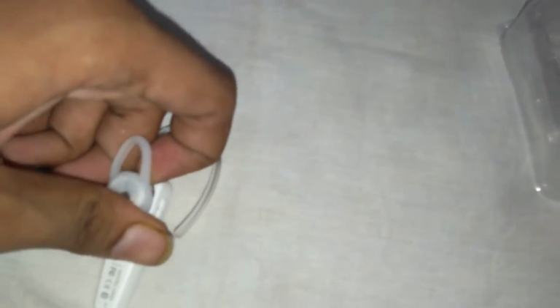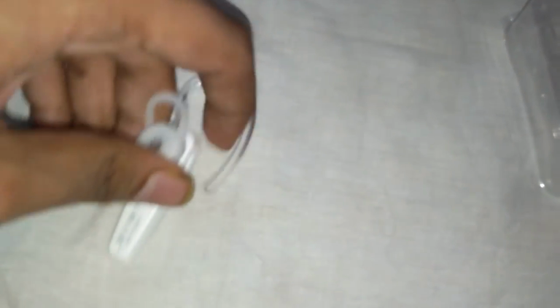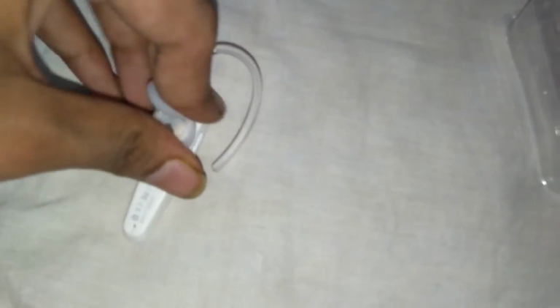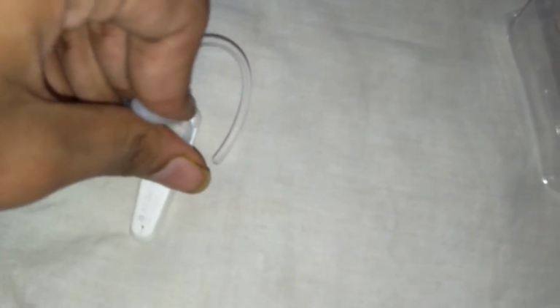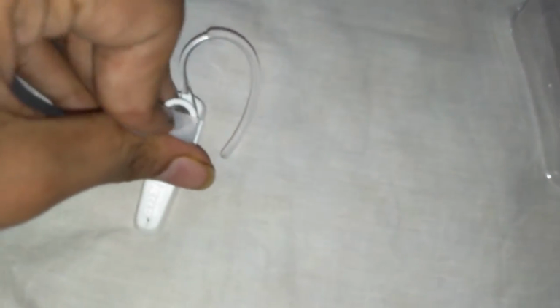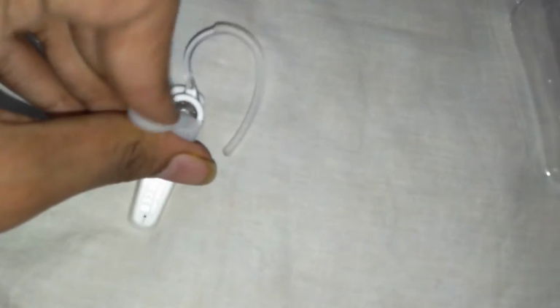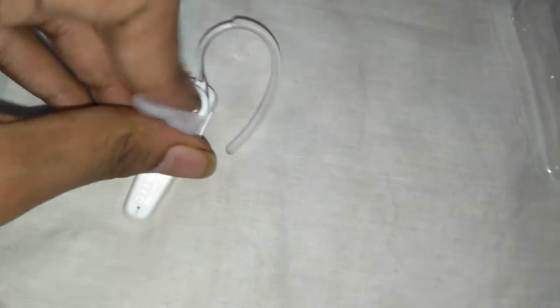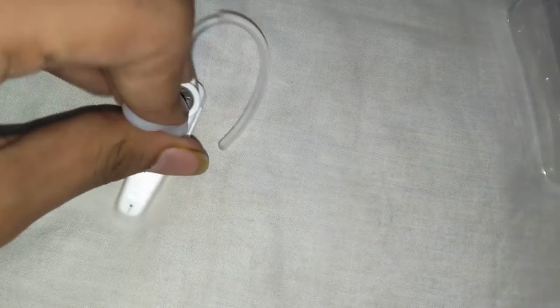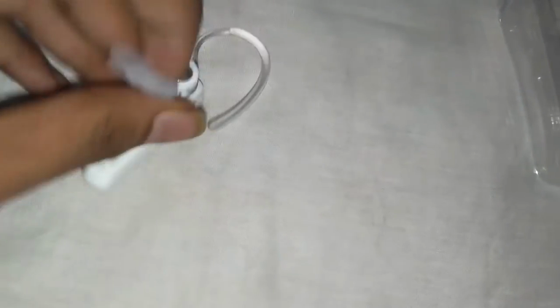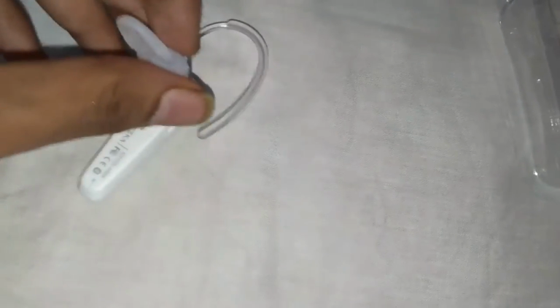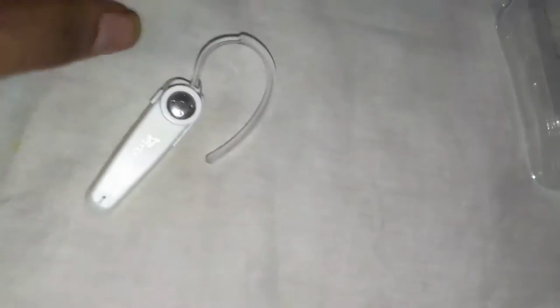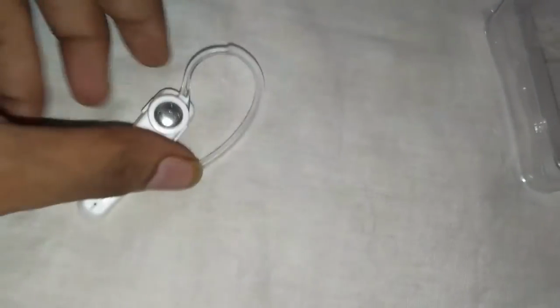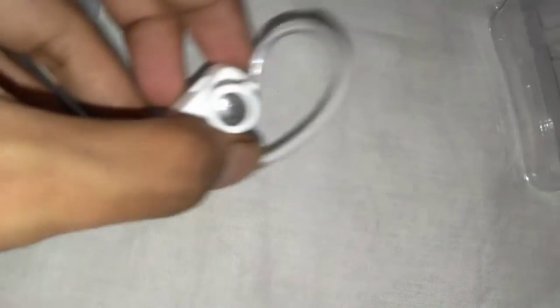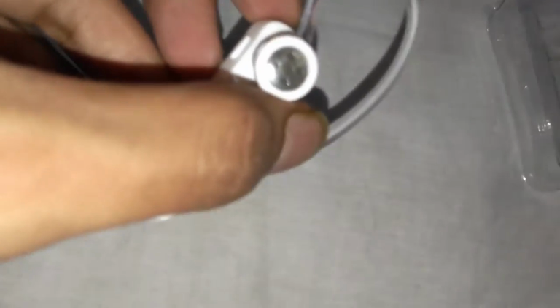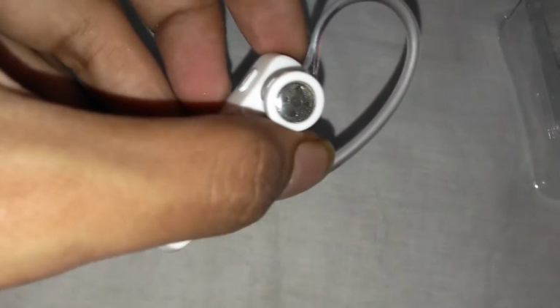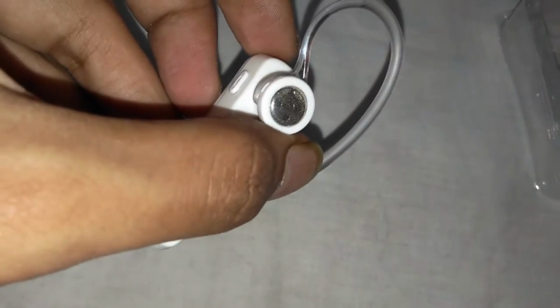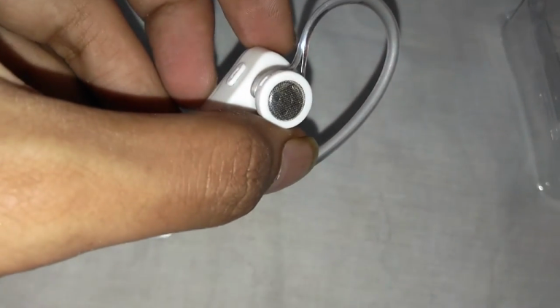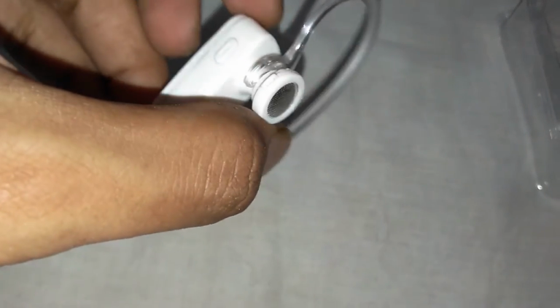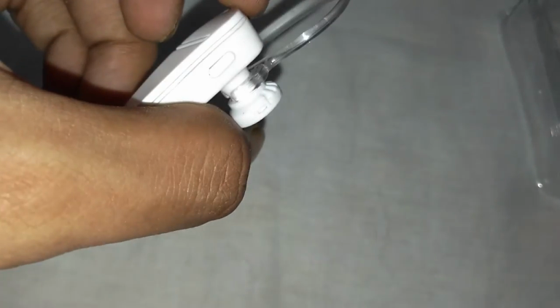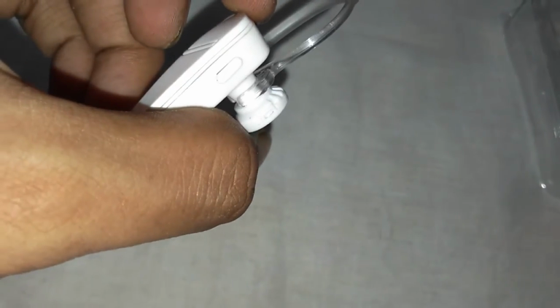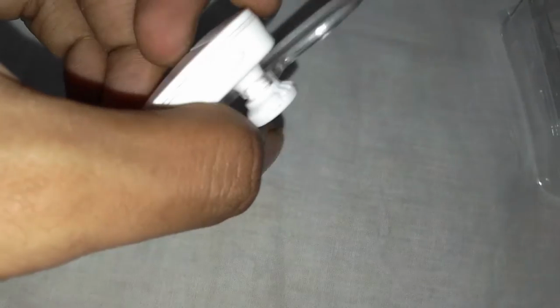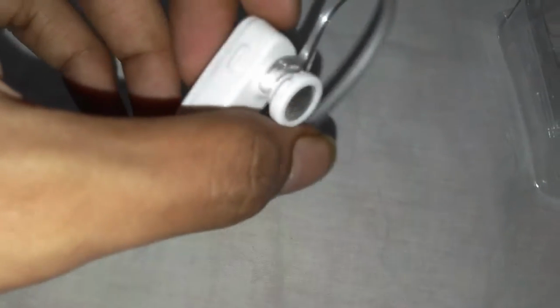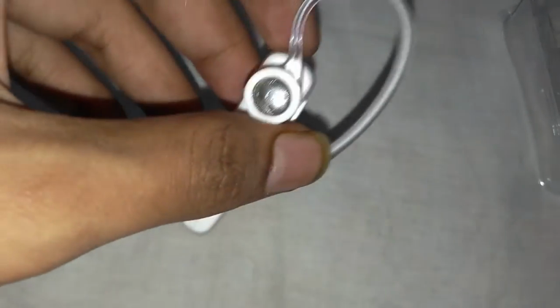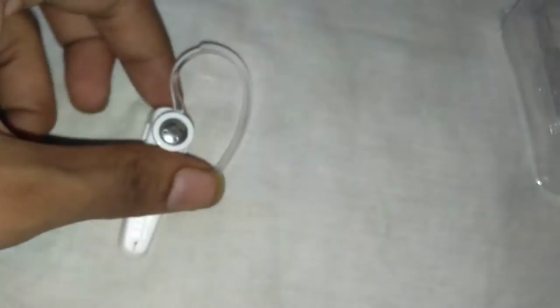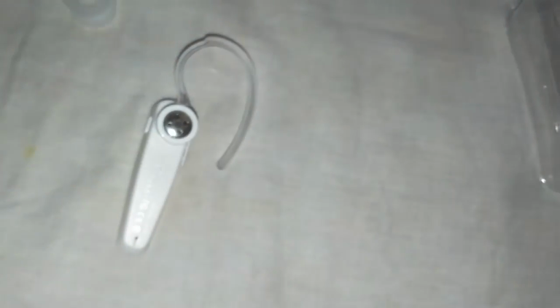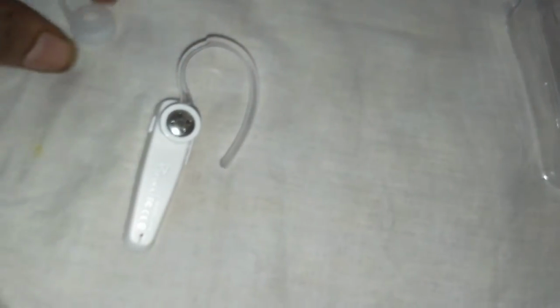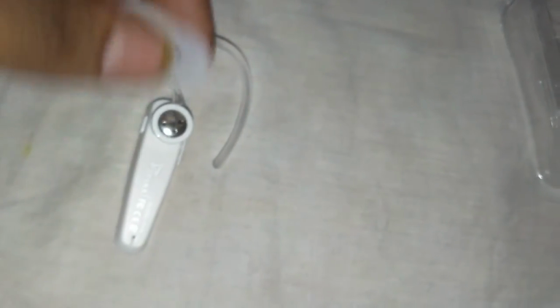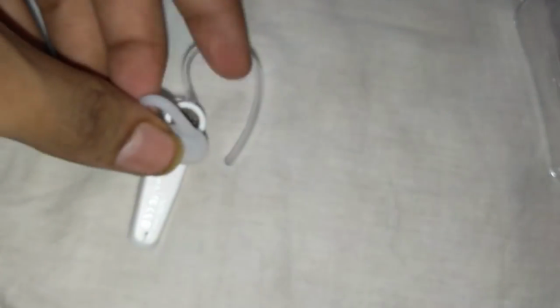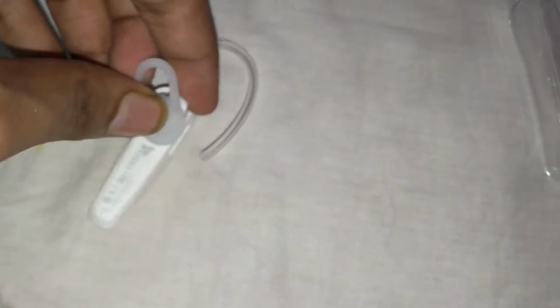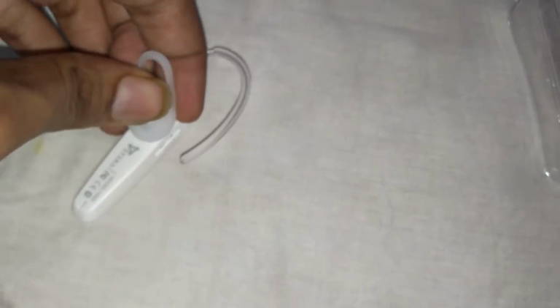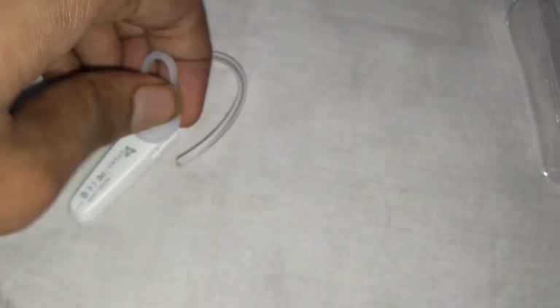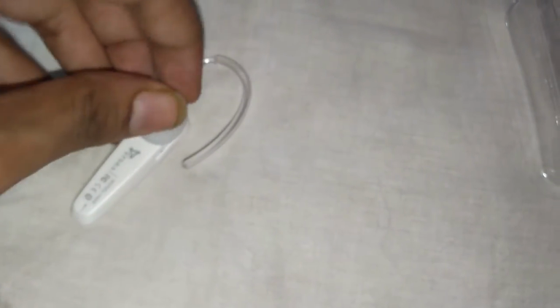Let me remove this tip. So this is the speaker unit itself — you can see over here. So it fits just like this.